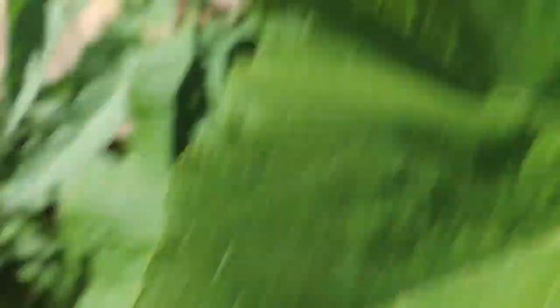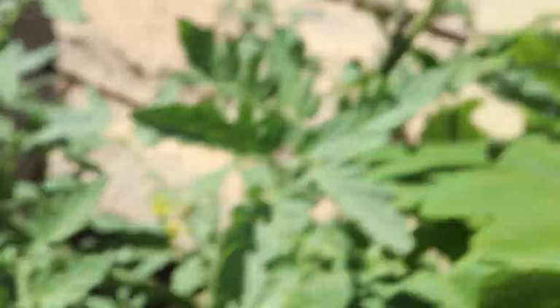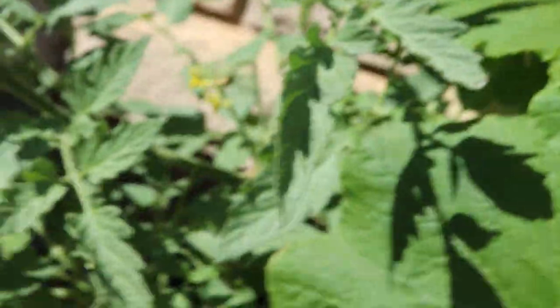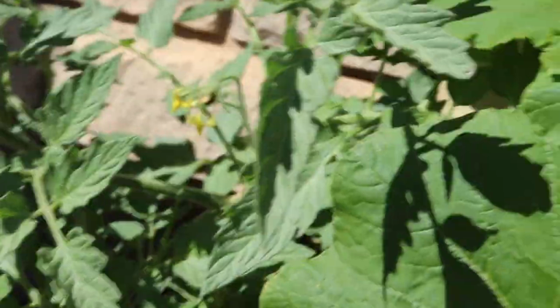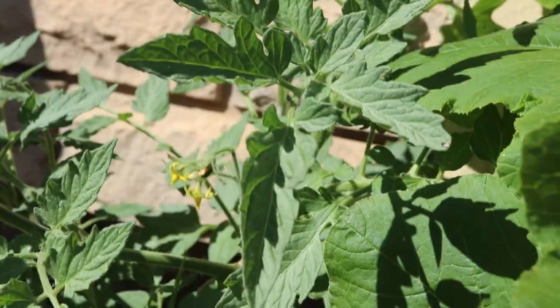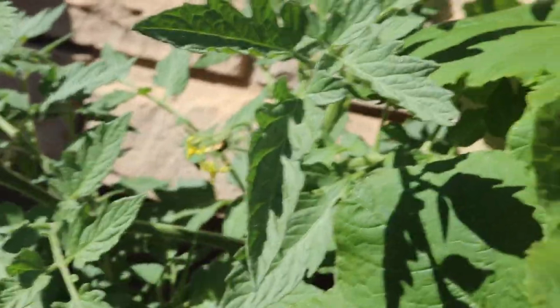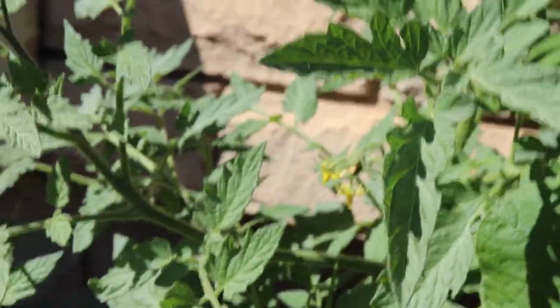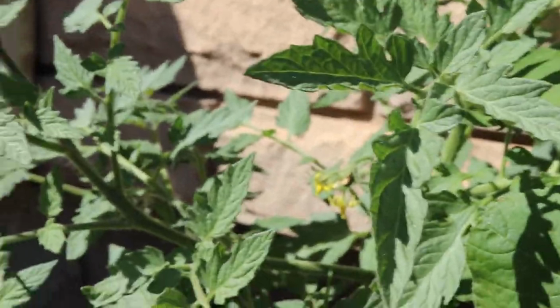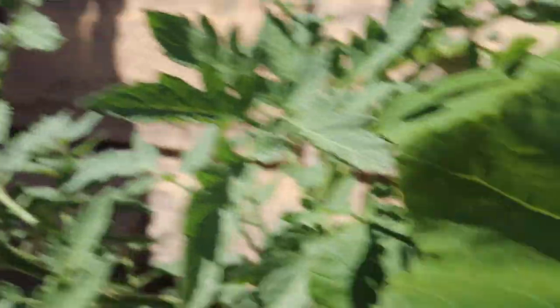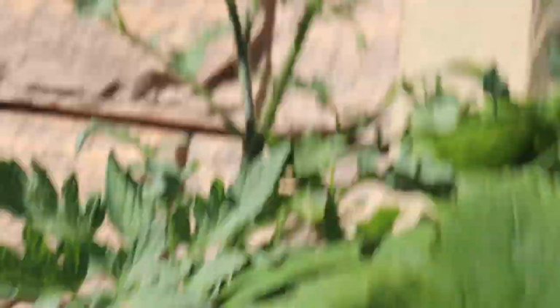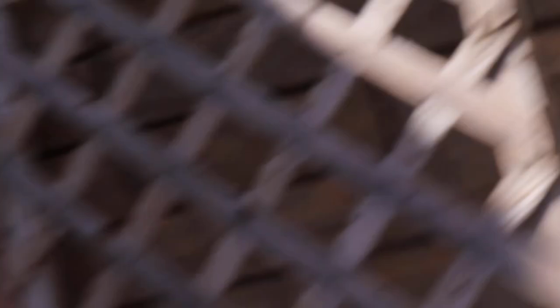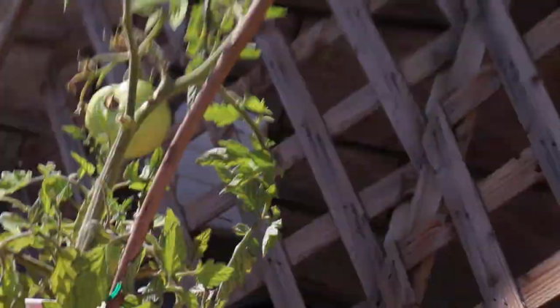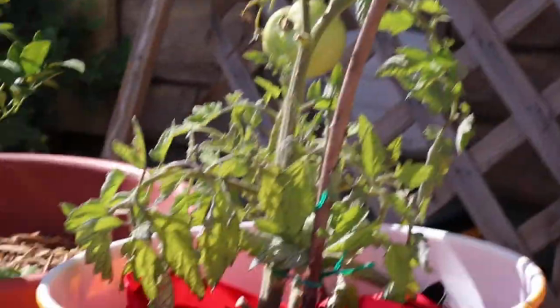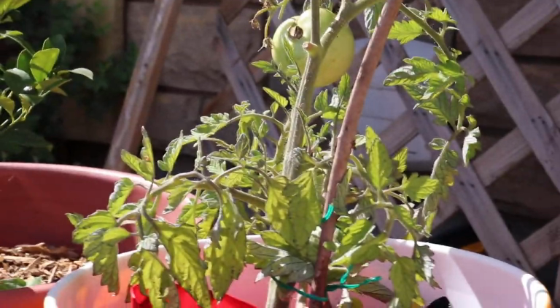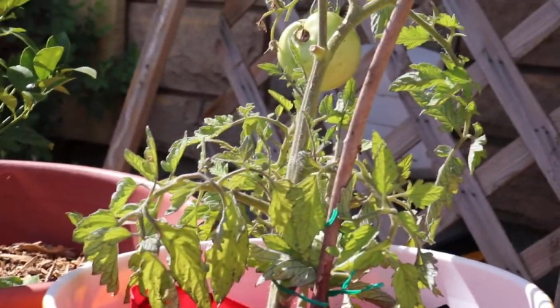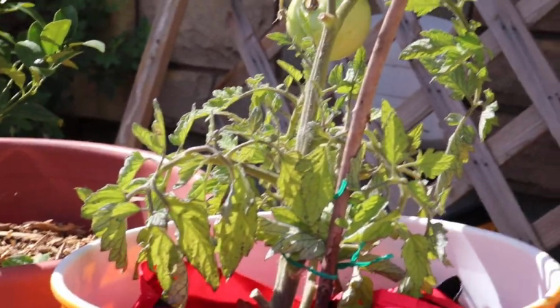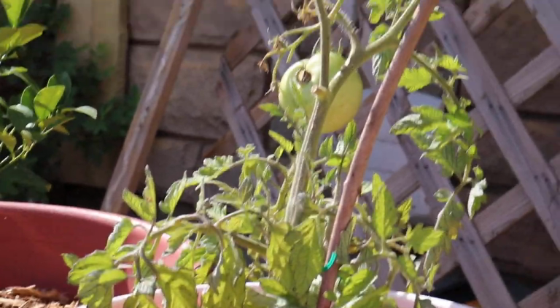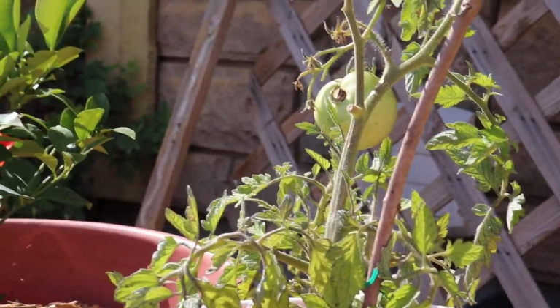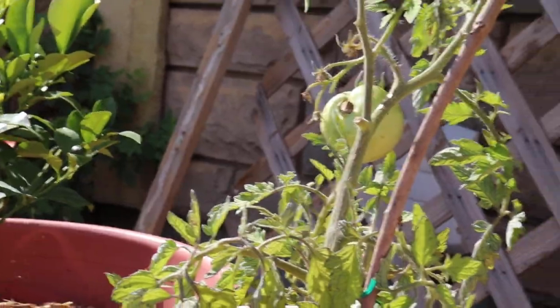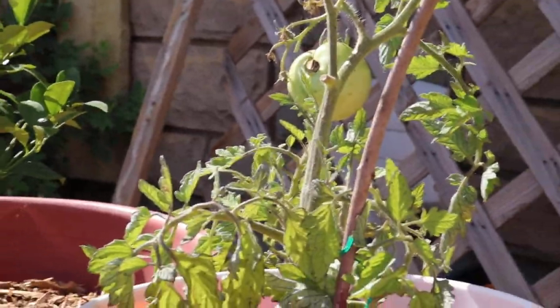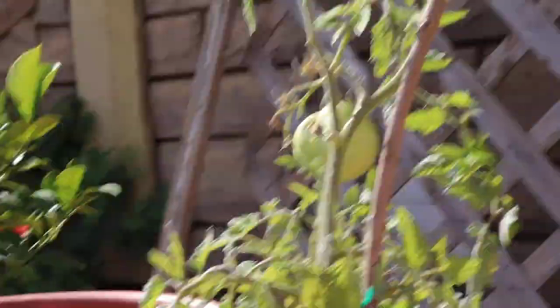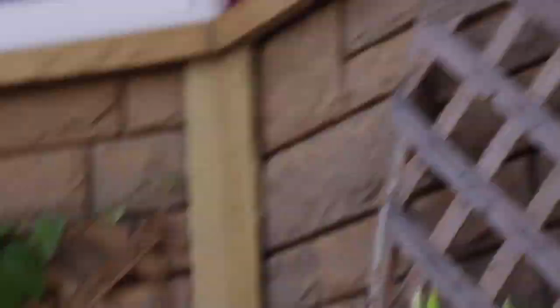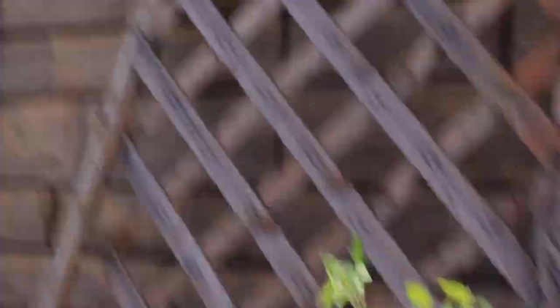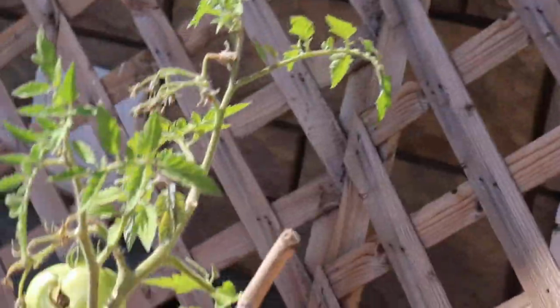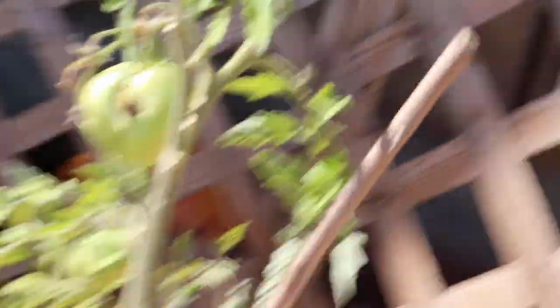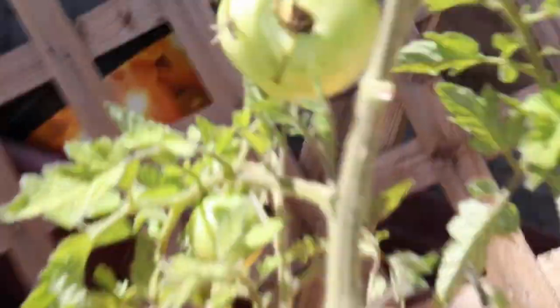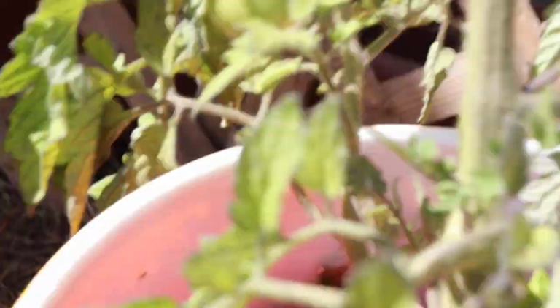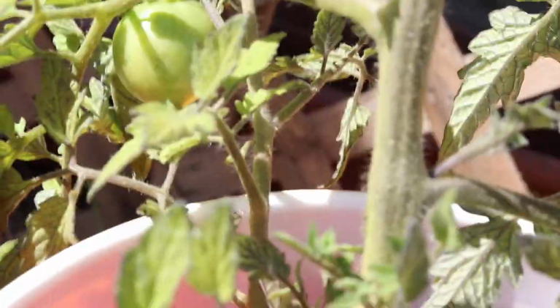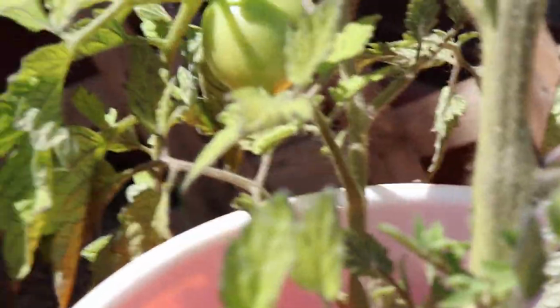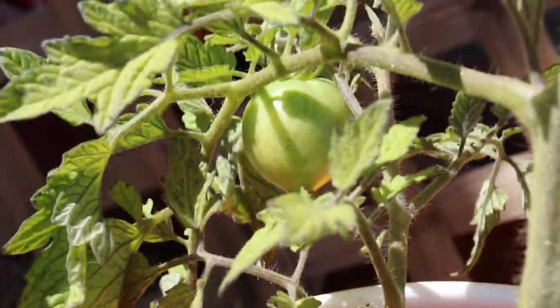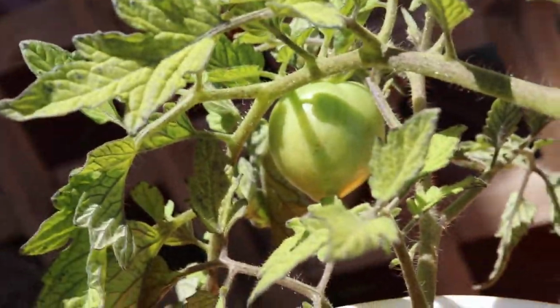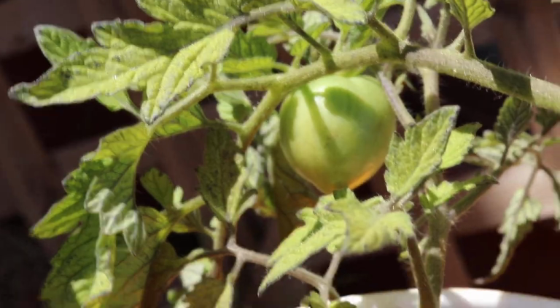I got a big tomato behind it. No tomatoes on it though, but I got one over there. It's got a little hole in it, but that's okay.